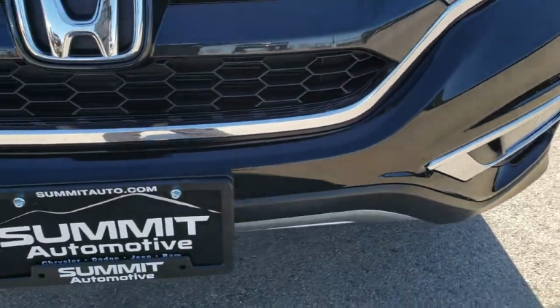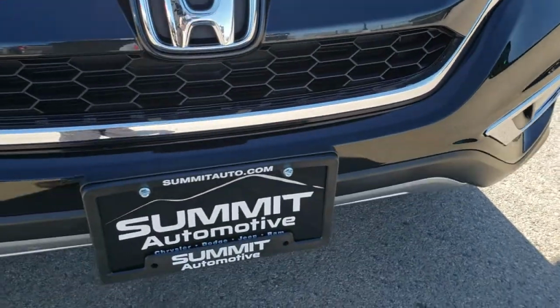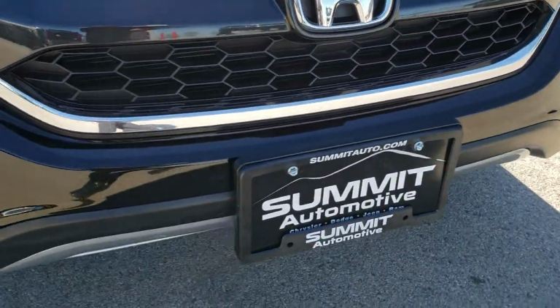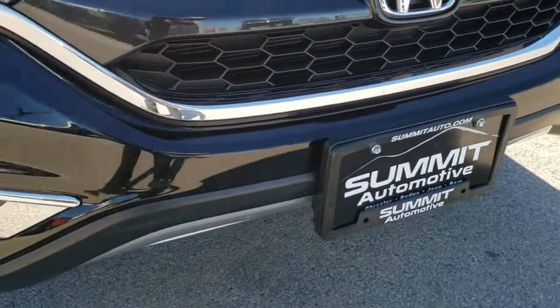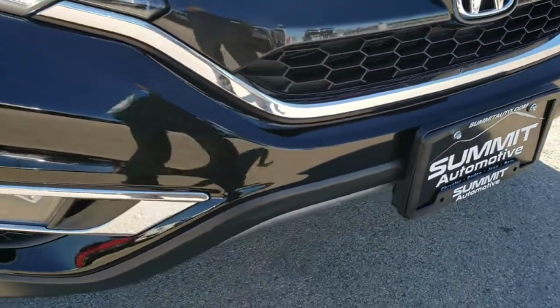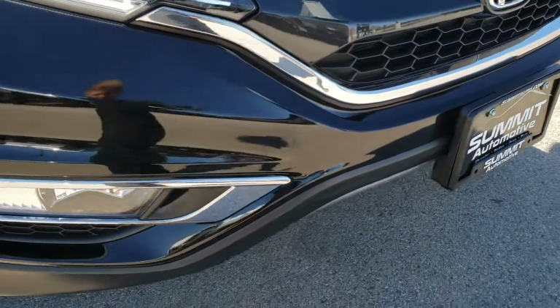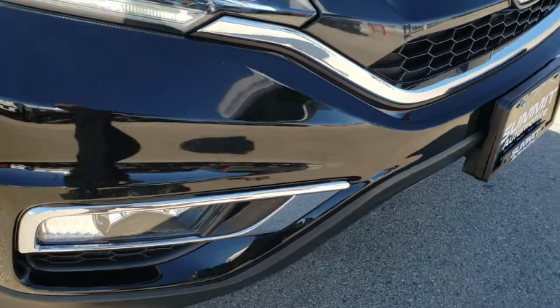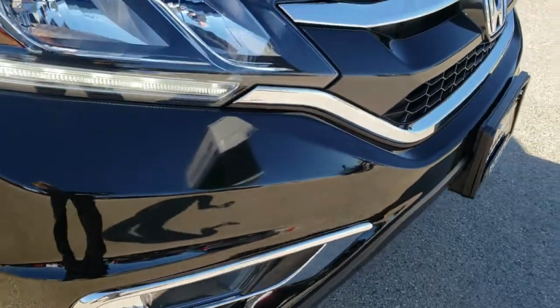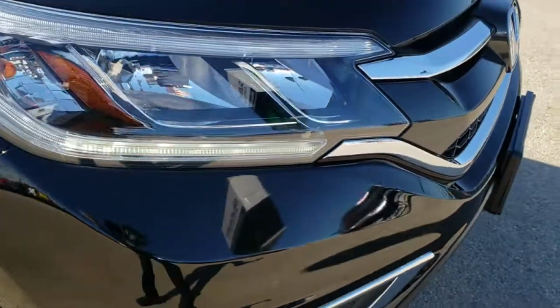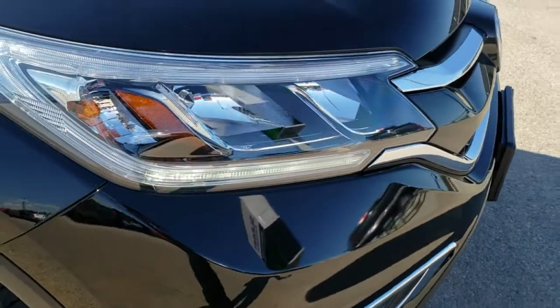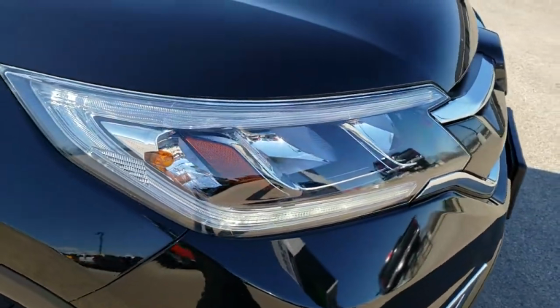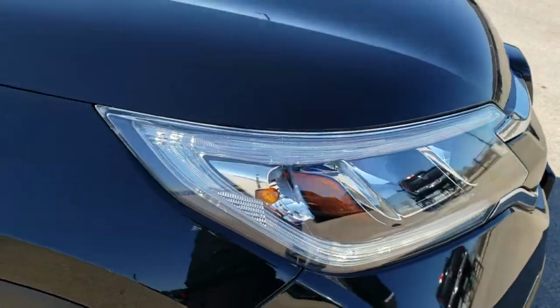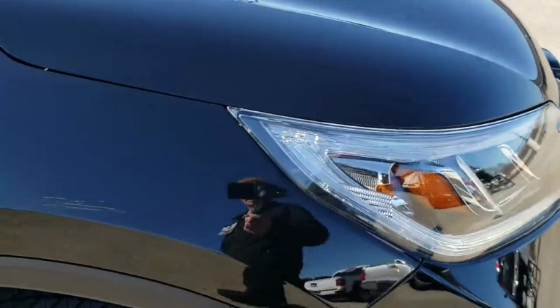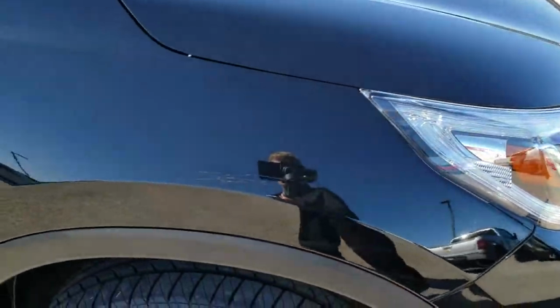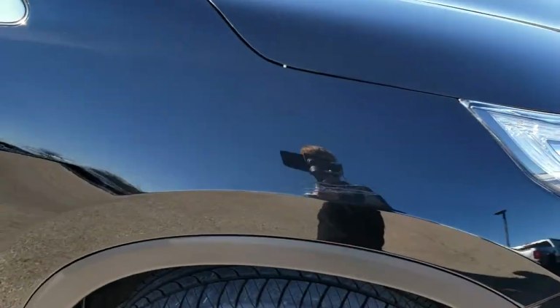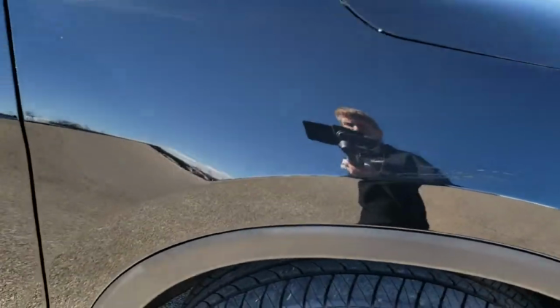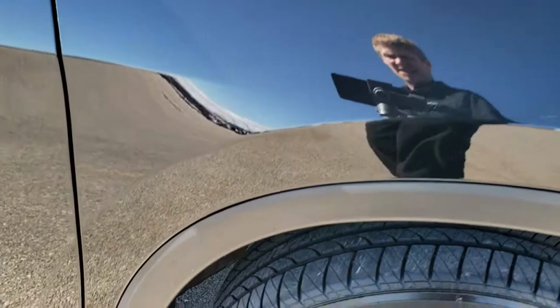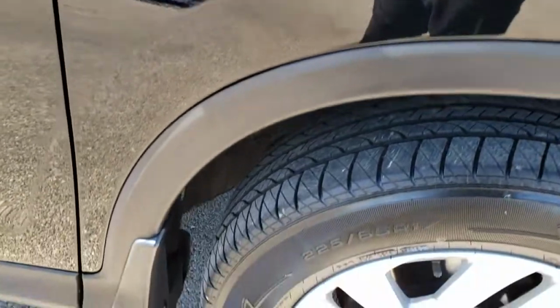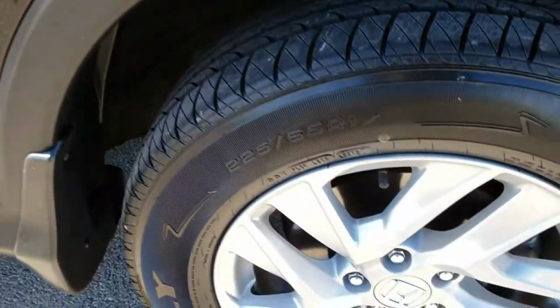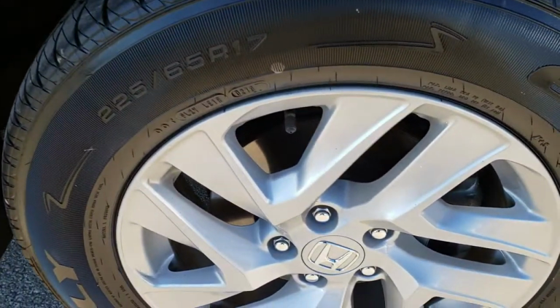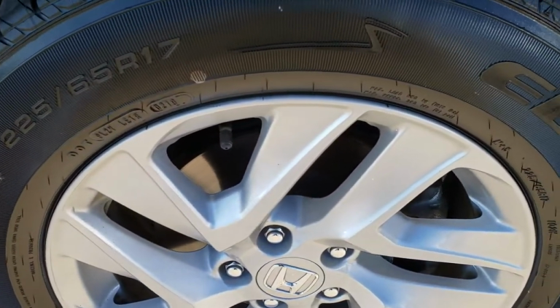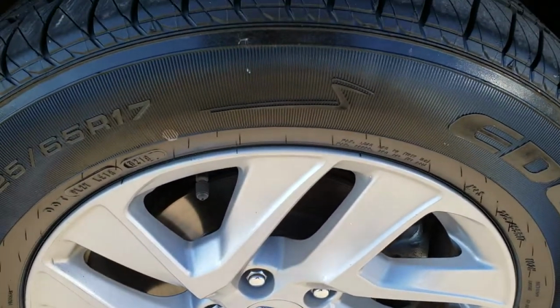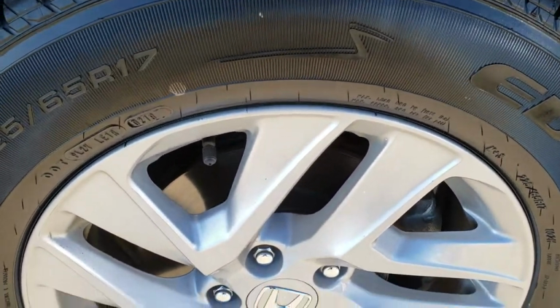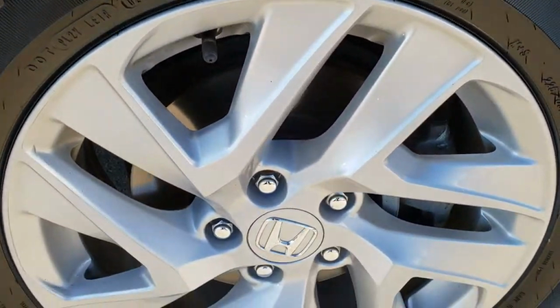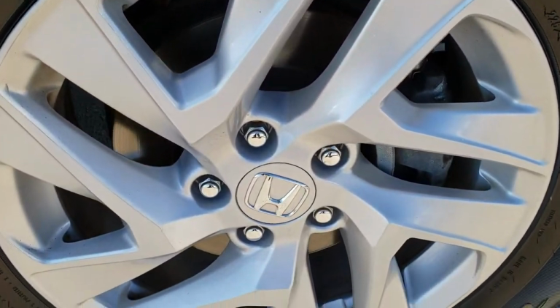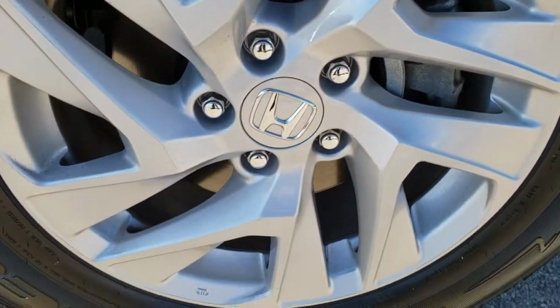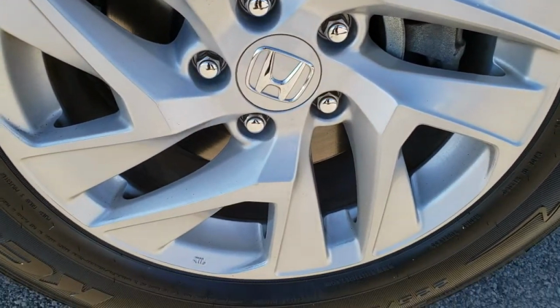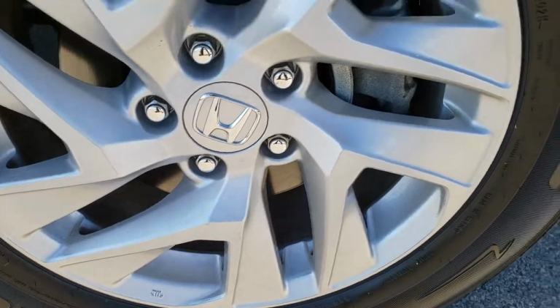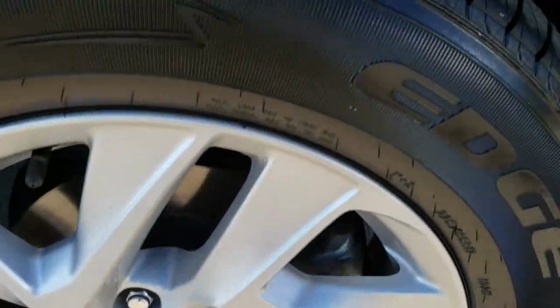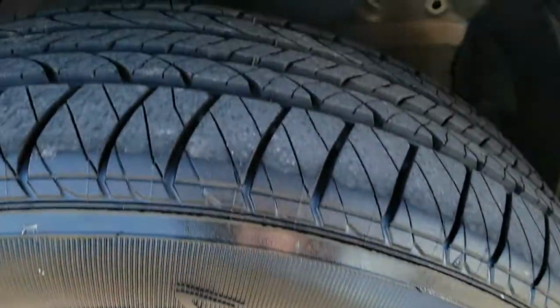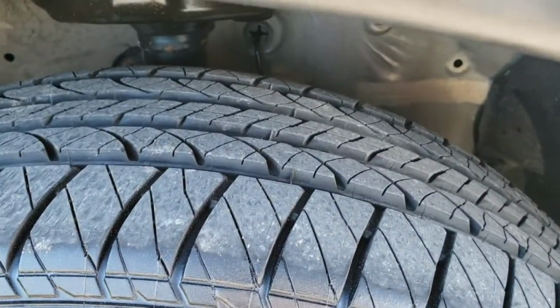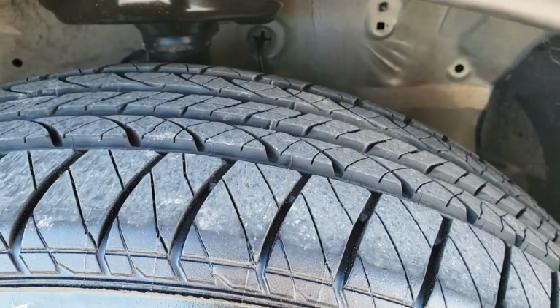The front bumper is in excellent condition — no dents, dings or scuffs on that. The passenger side fender has no dents or dings, and the passenger side rim is in excellent condition. That tire is brand new as well.